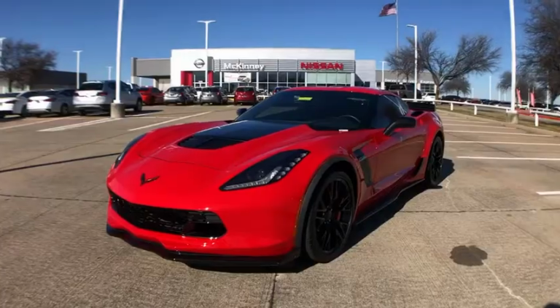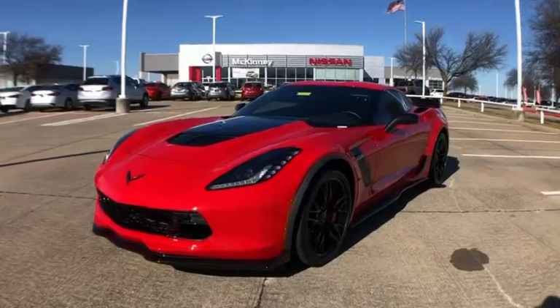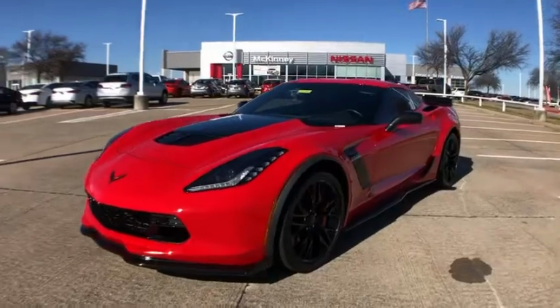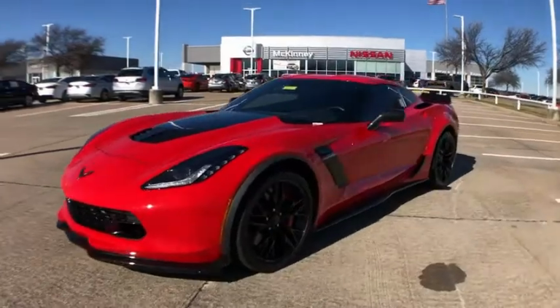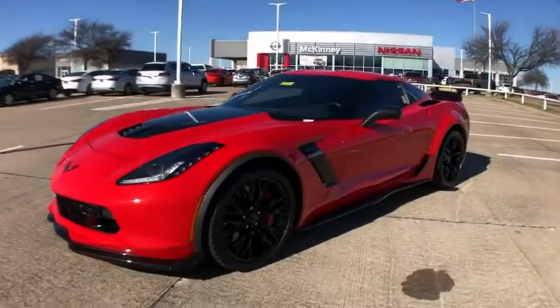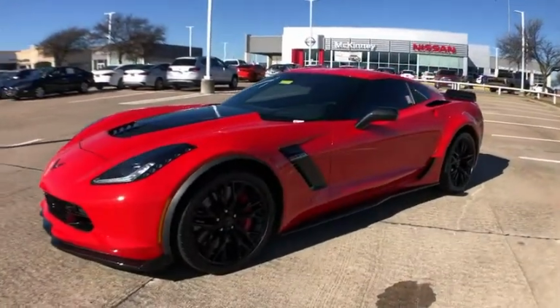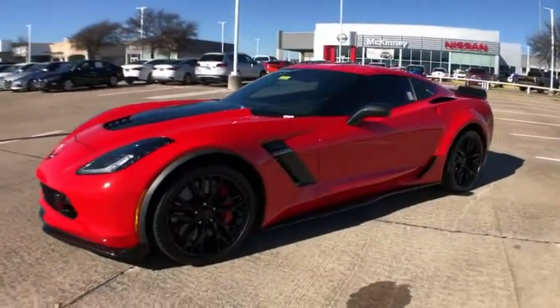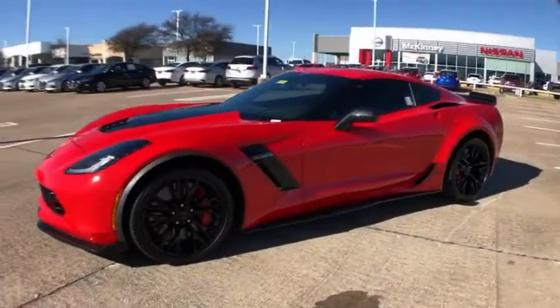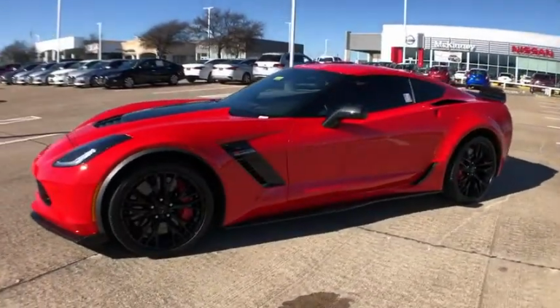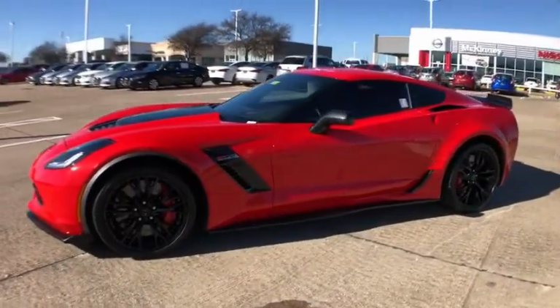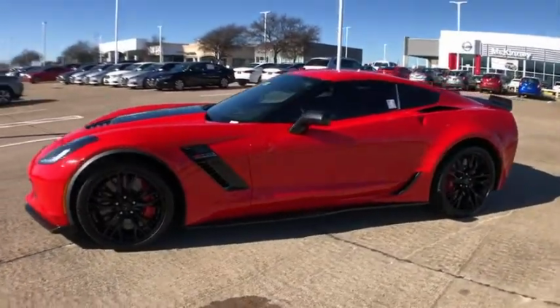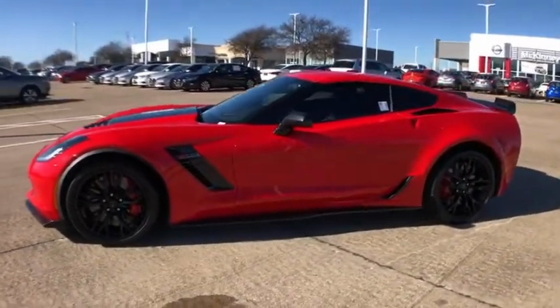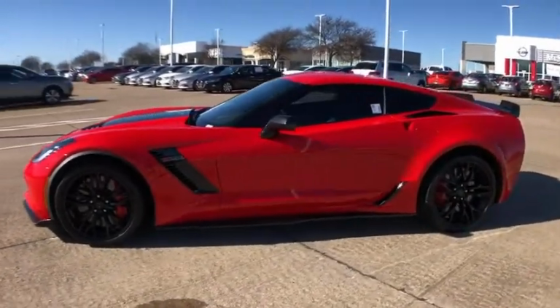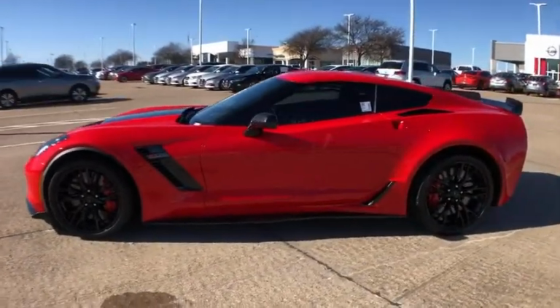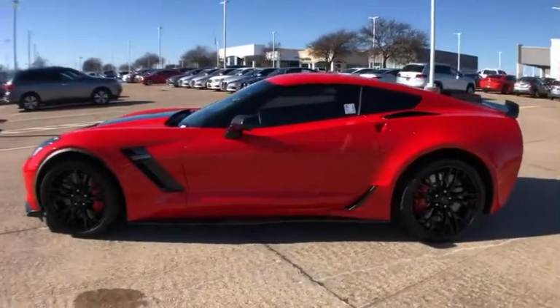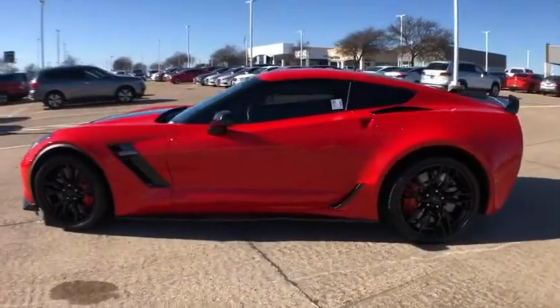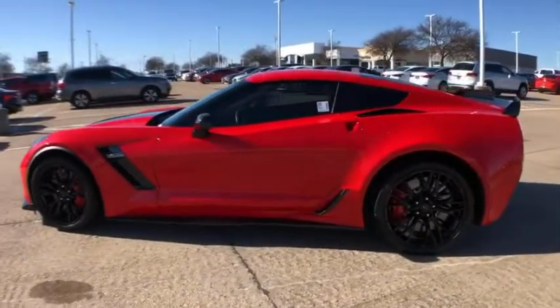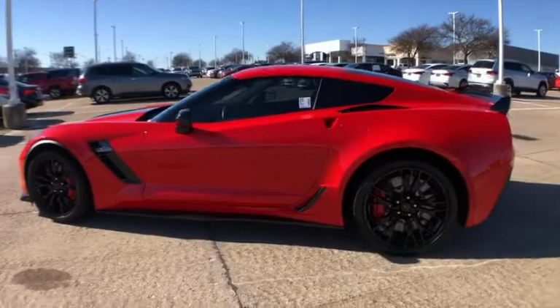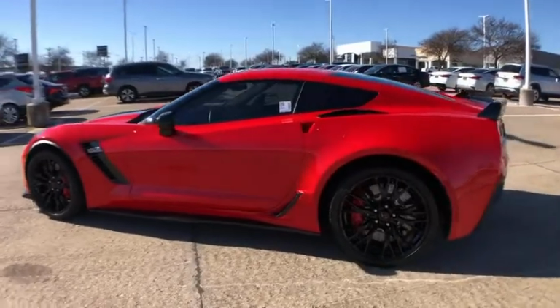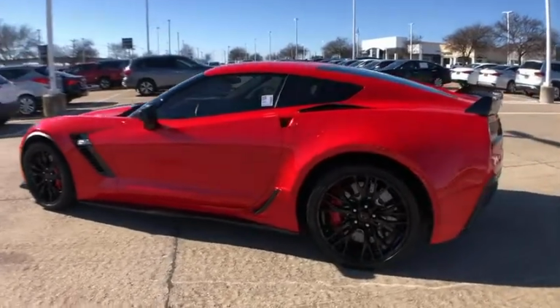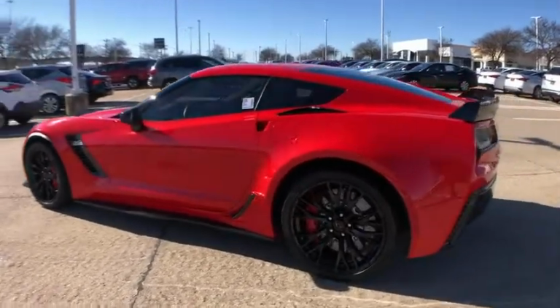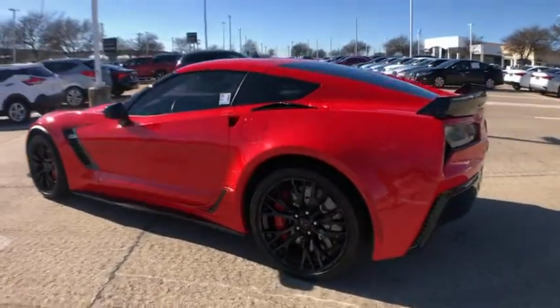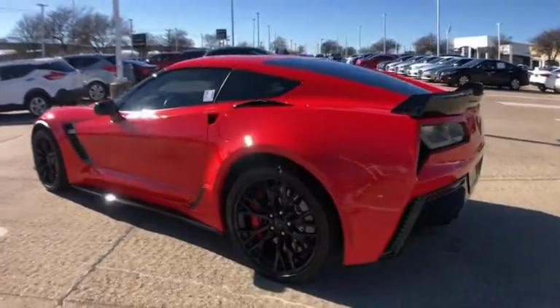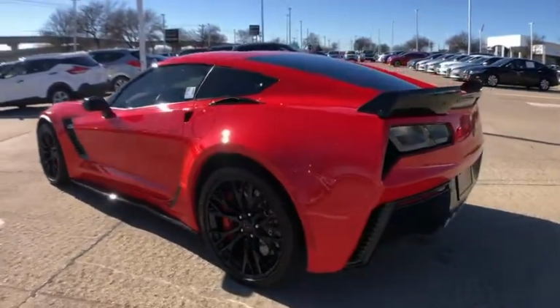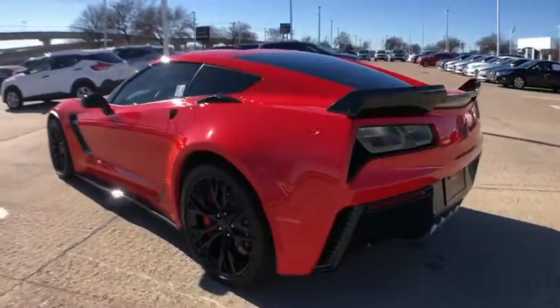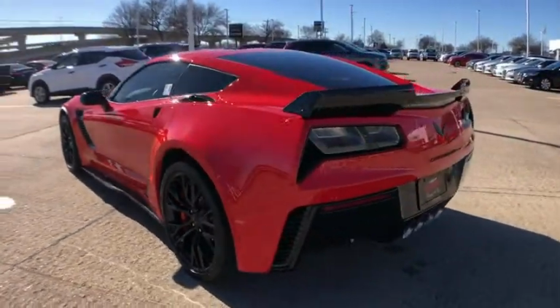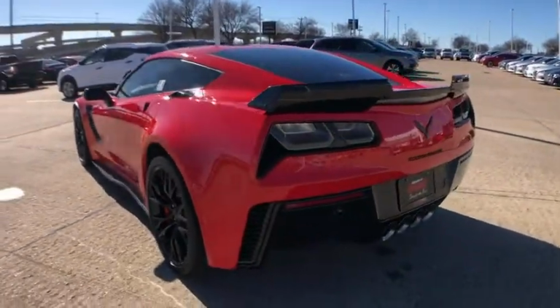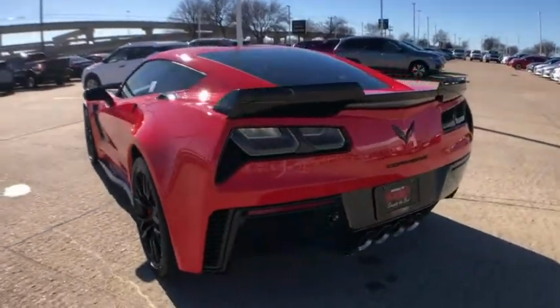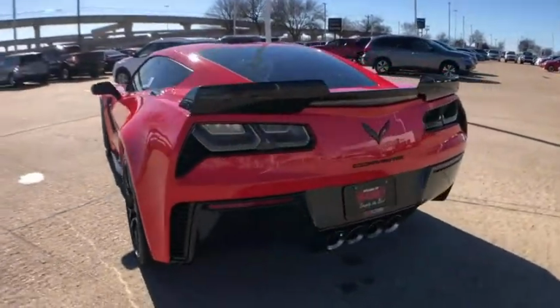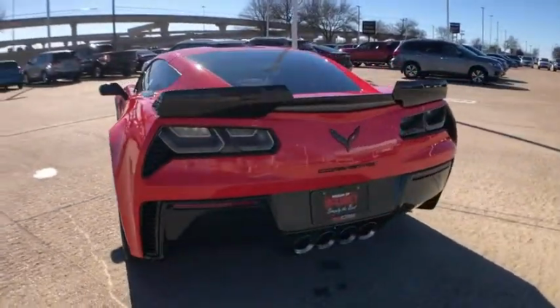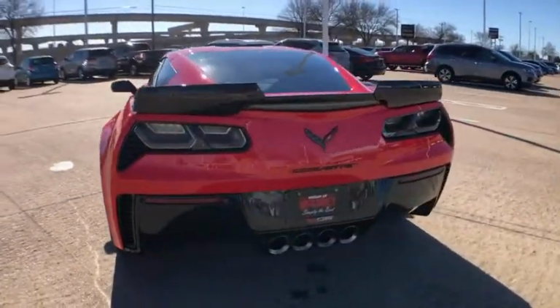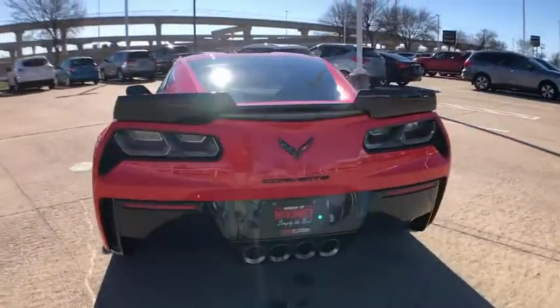Come test drive a 2016 Chevrolet Corvette. The Chevy Corvette is America's best-known nameplate. If you are looking for sharp and fast, the Vette is for you.